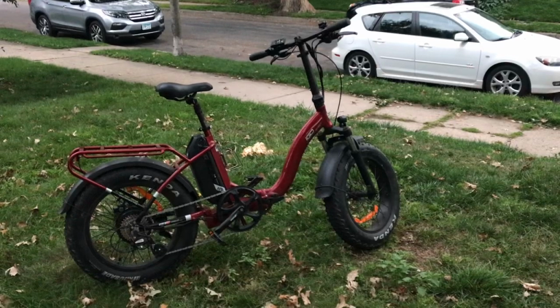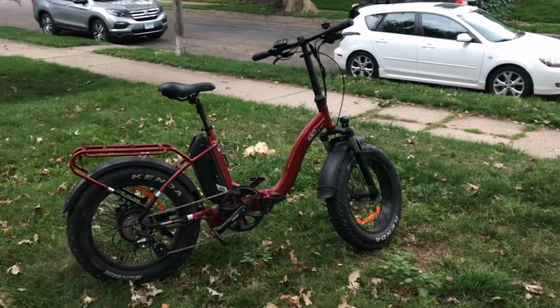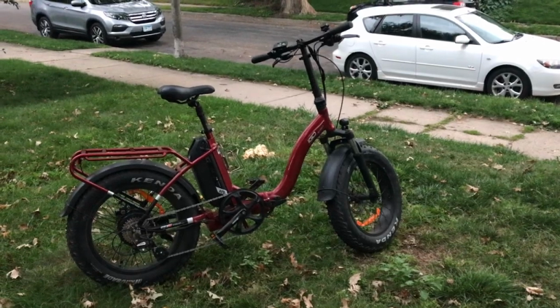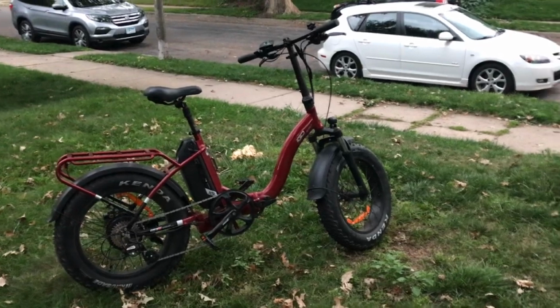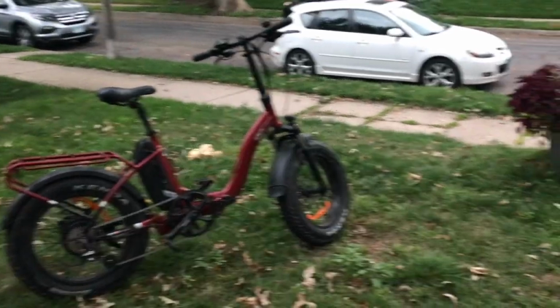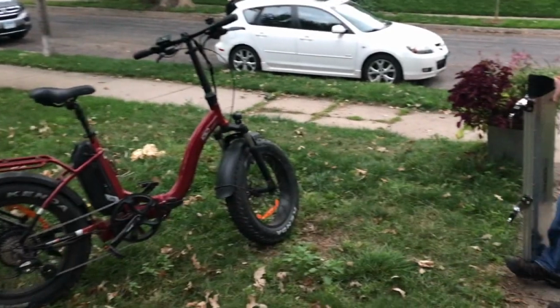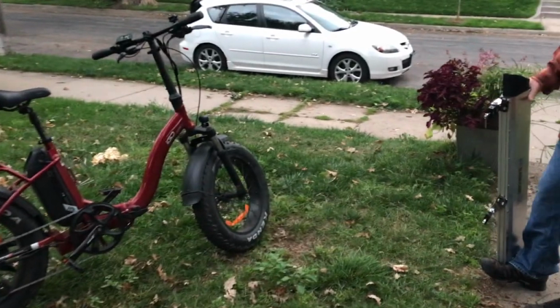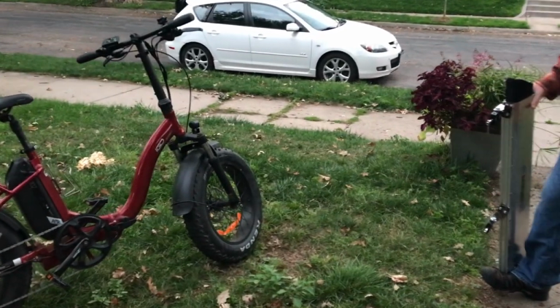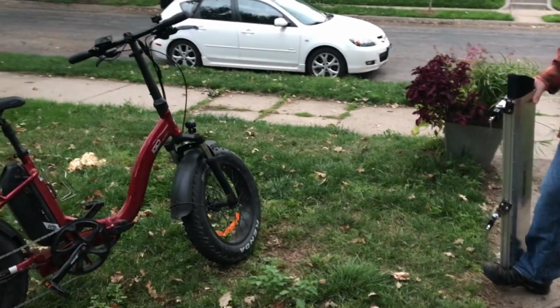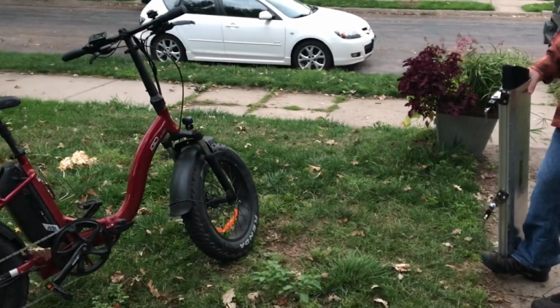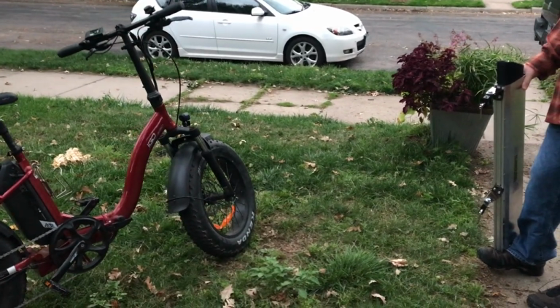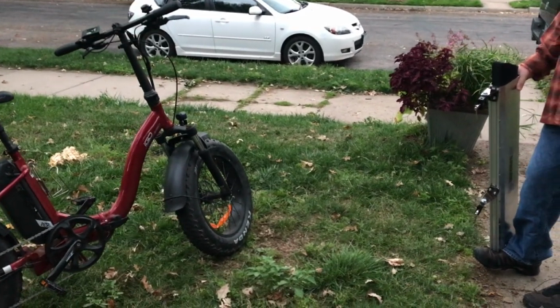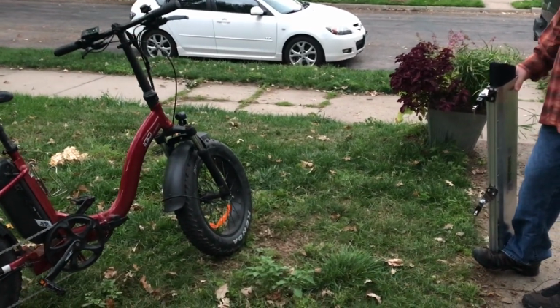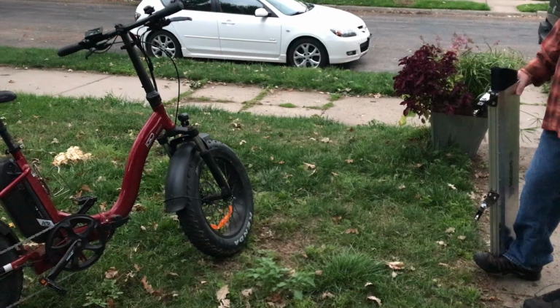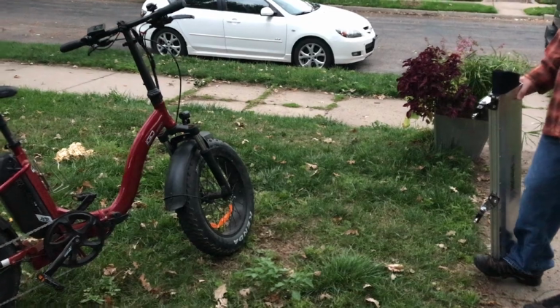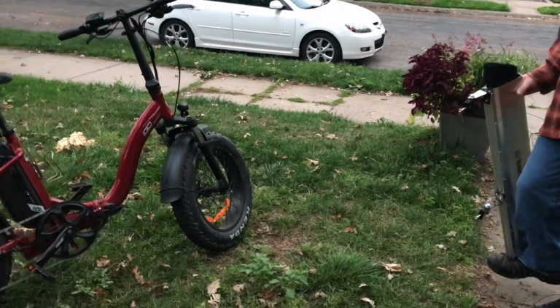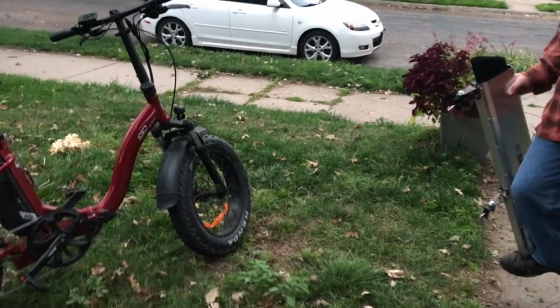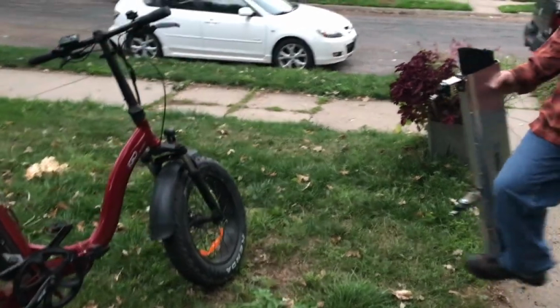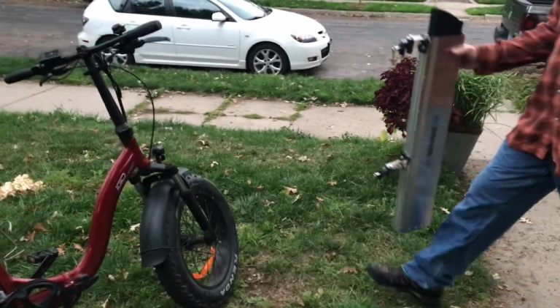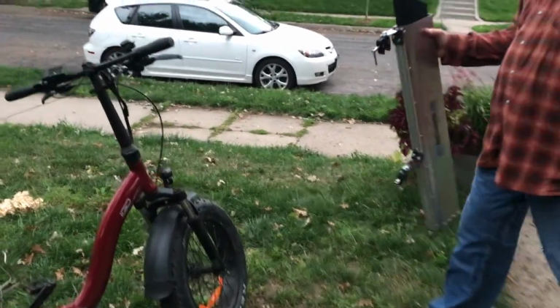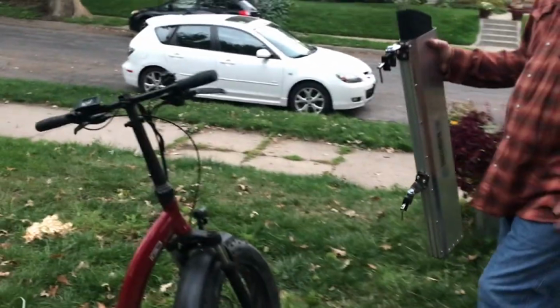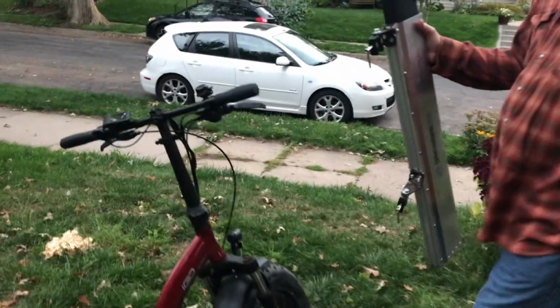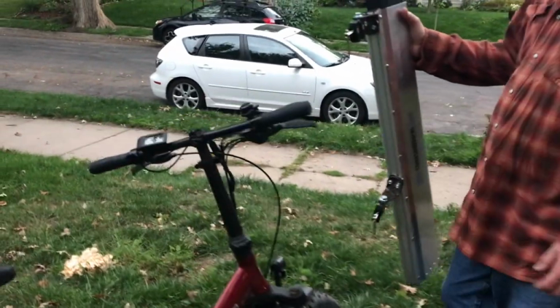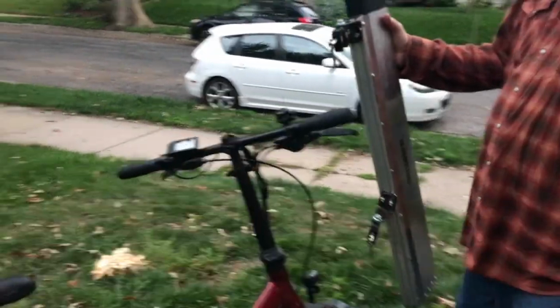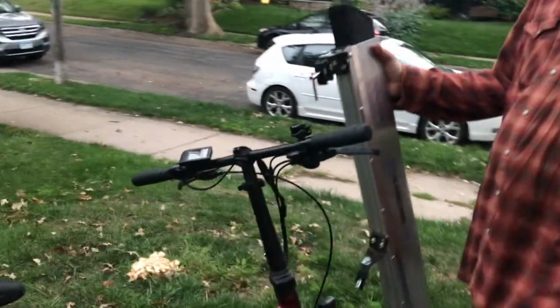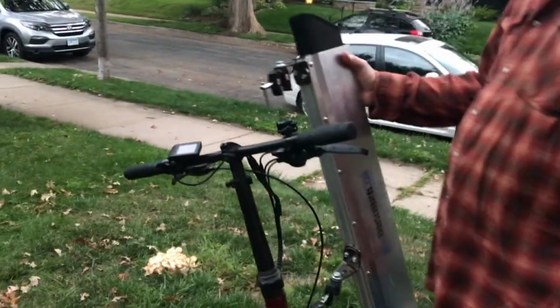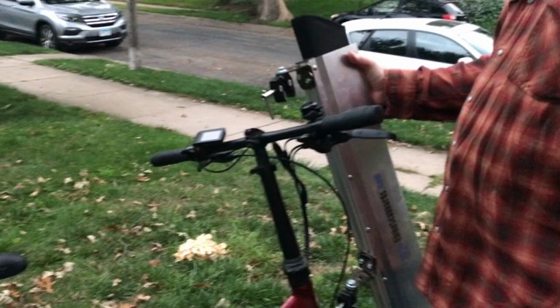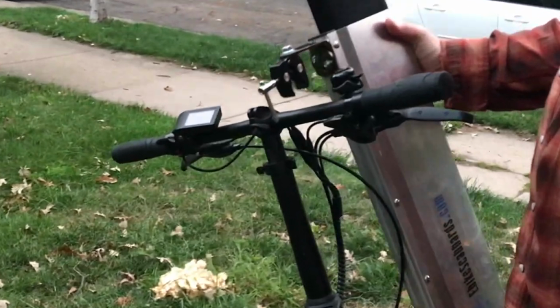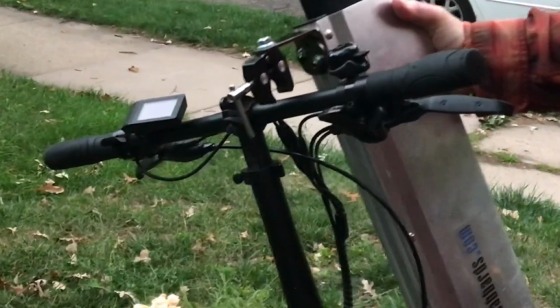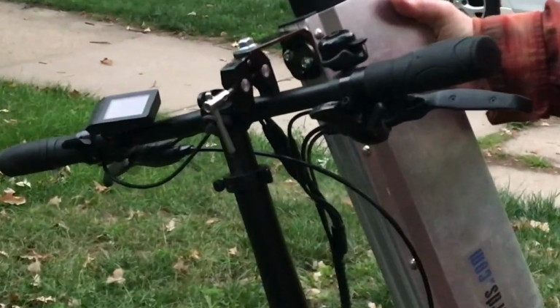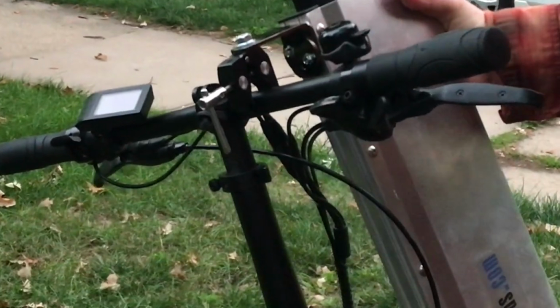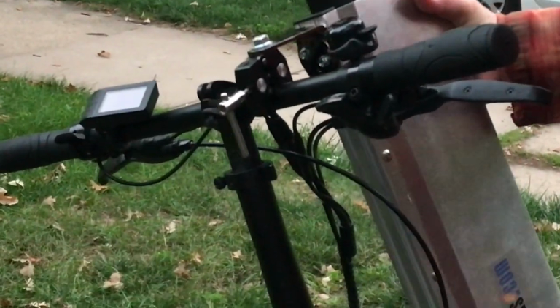We're gonna demonstrate how to mount your e-bike scabbard to your e-bike if you have front suspension. First, you're gonna place these quick clamps onto the handlebar.